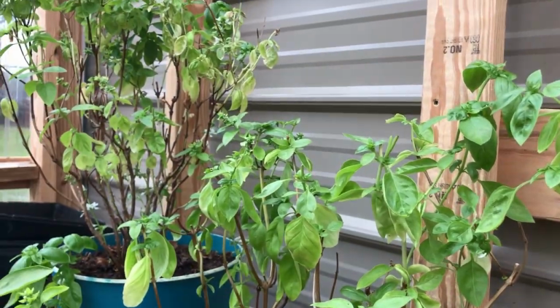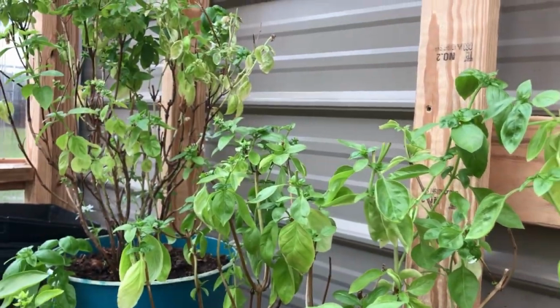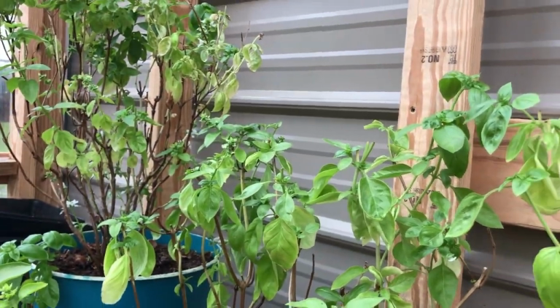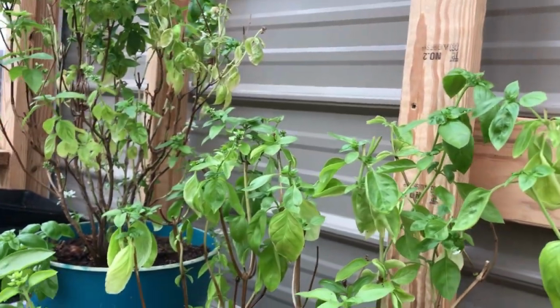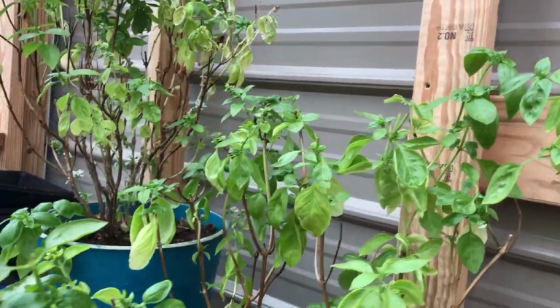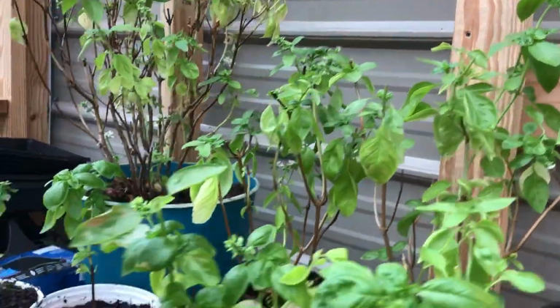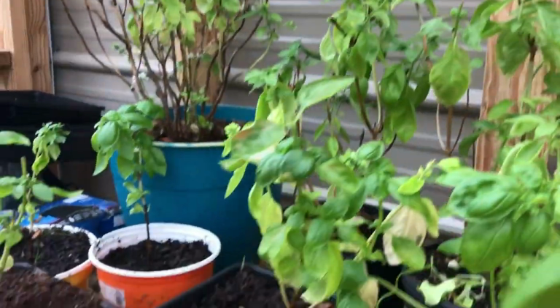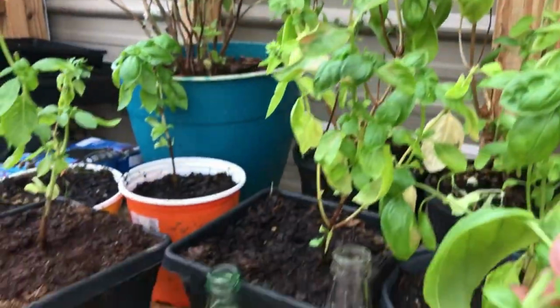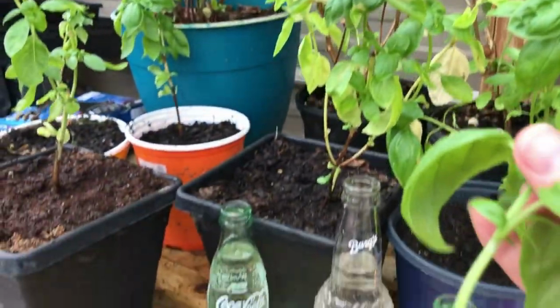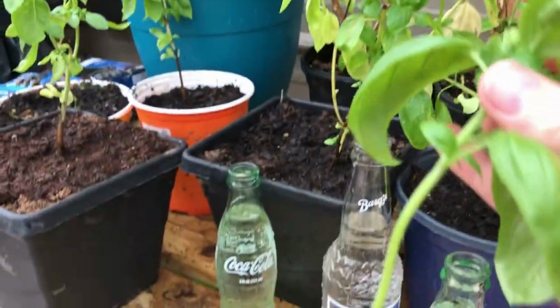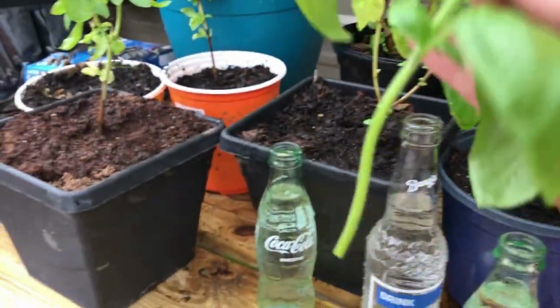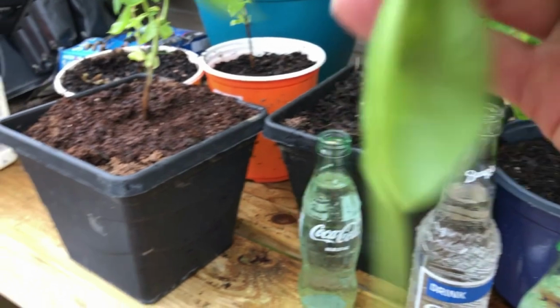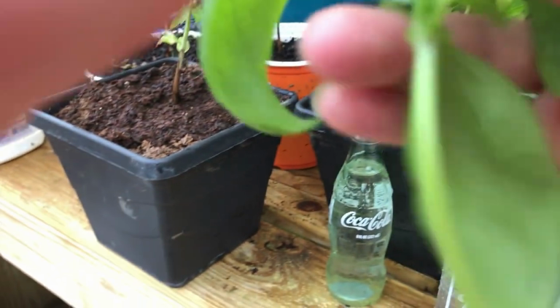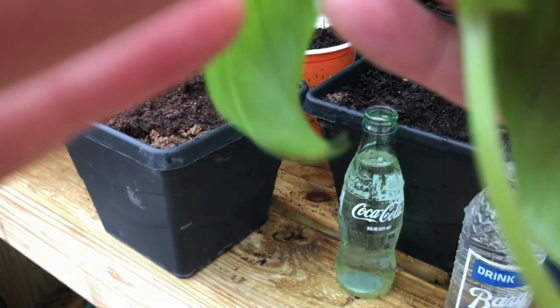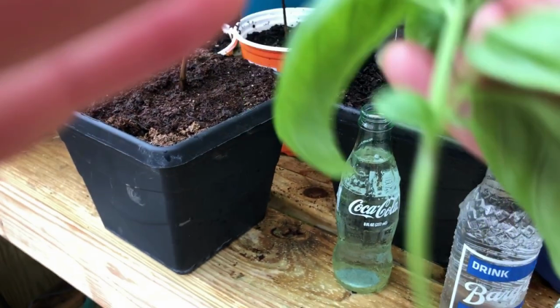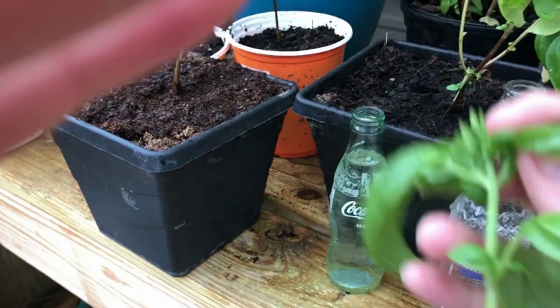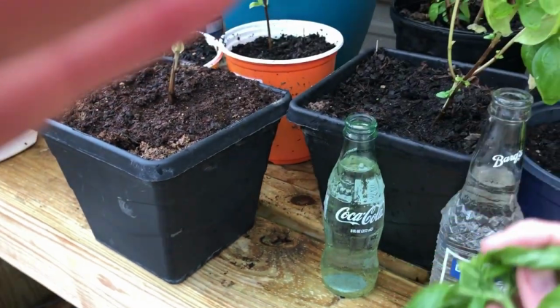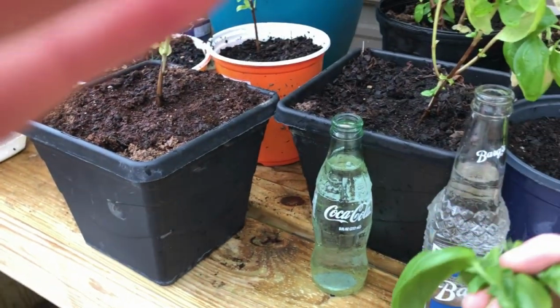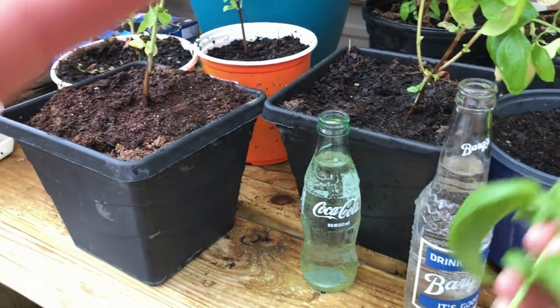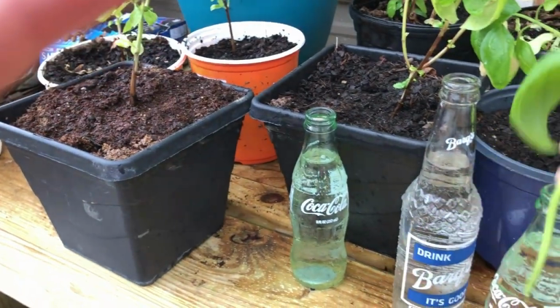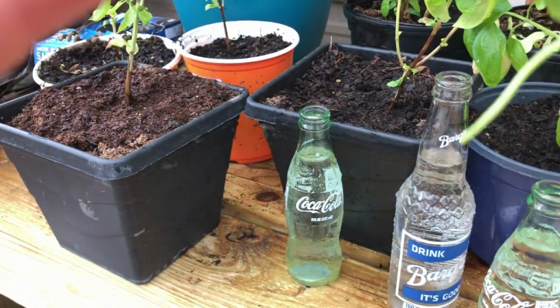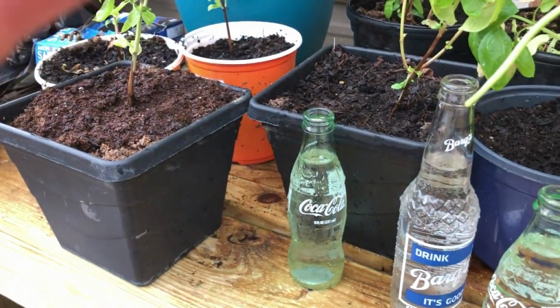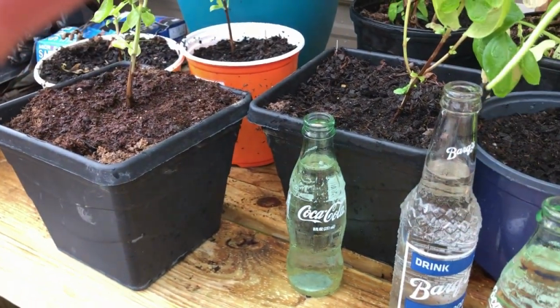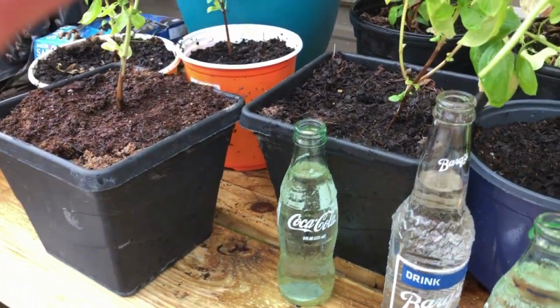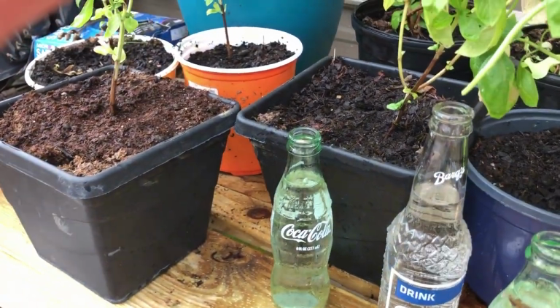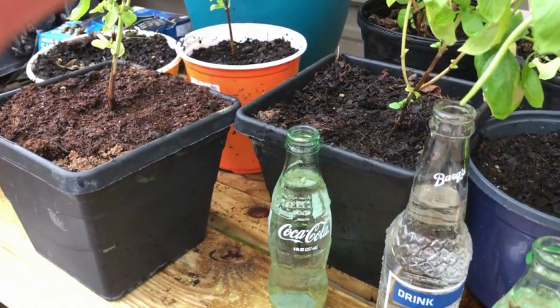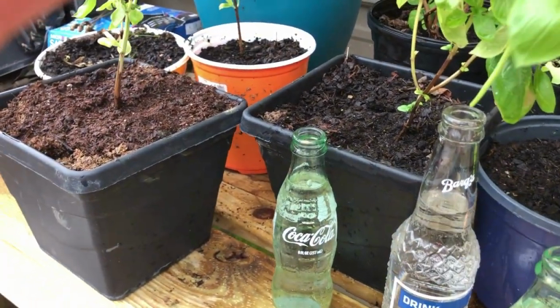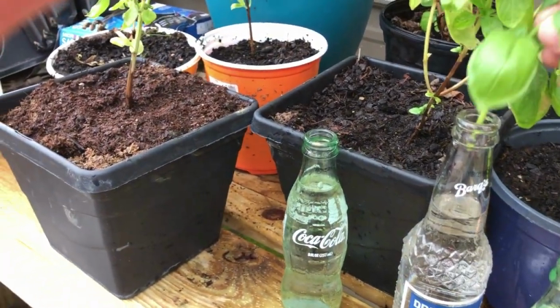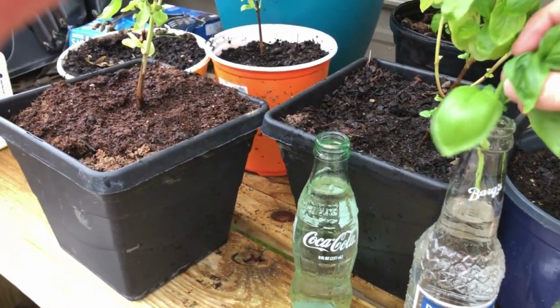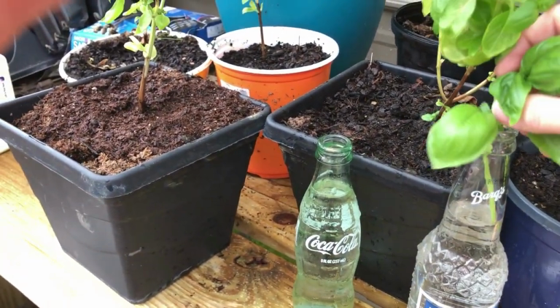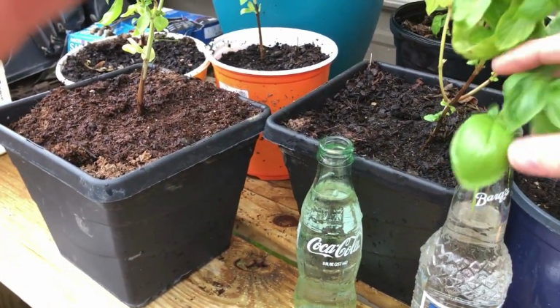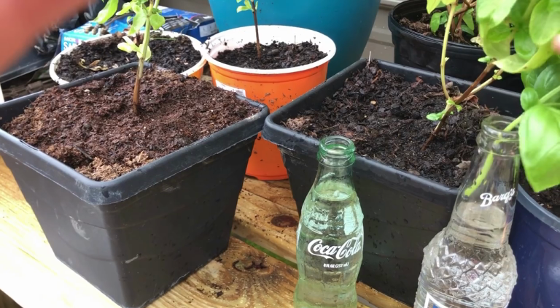I'm going to take my clipping and drop it in this container of water.